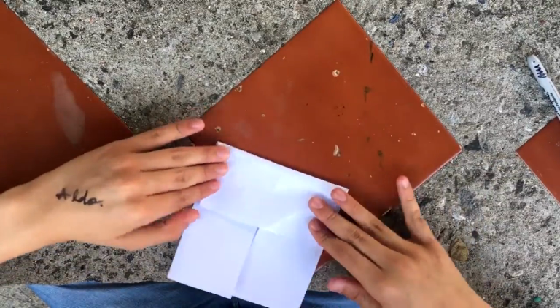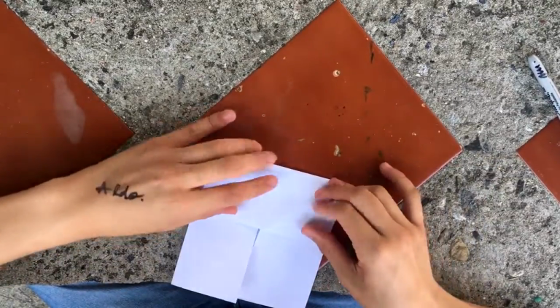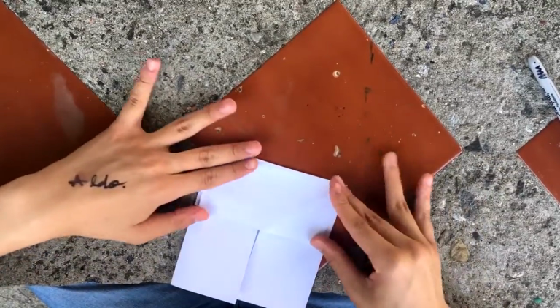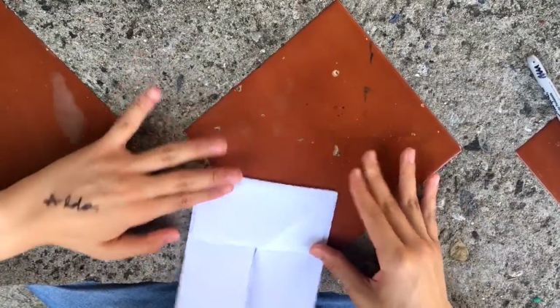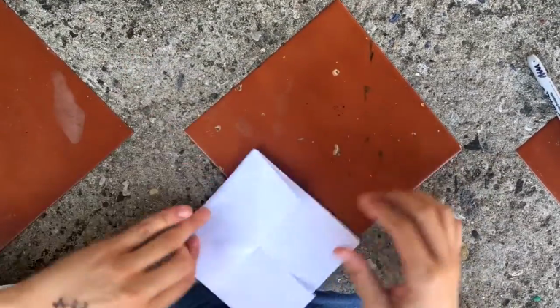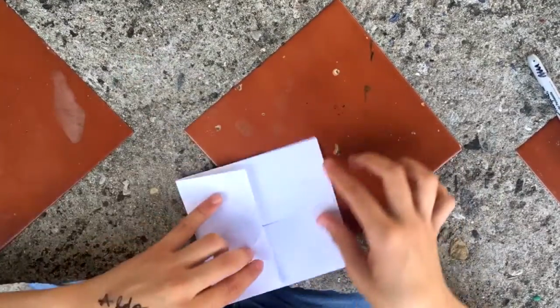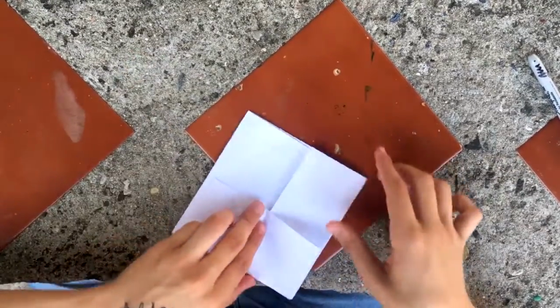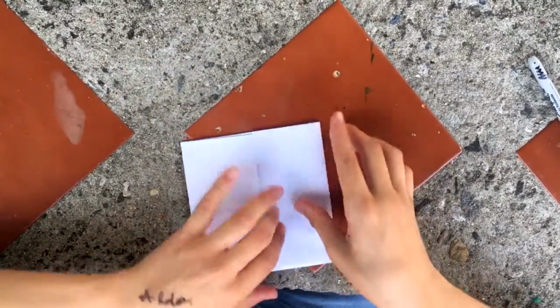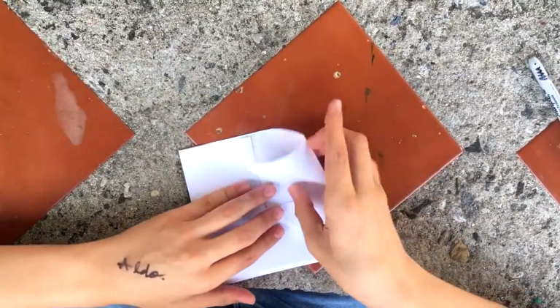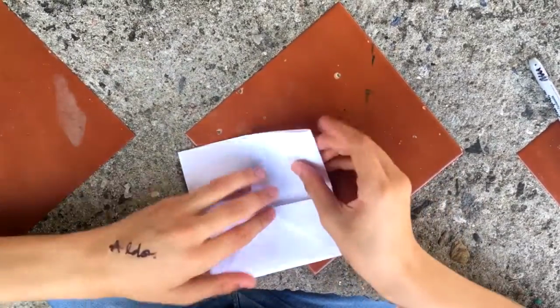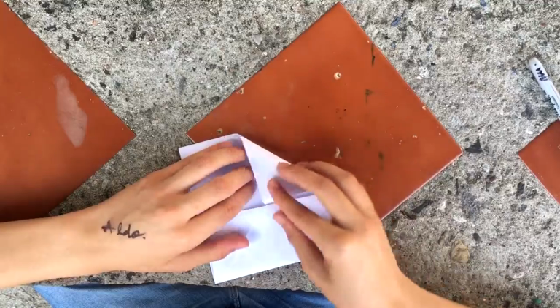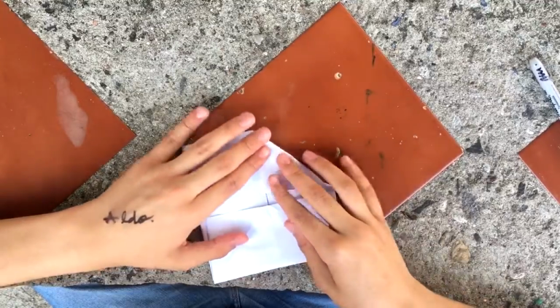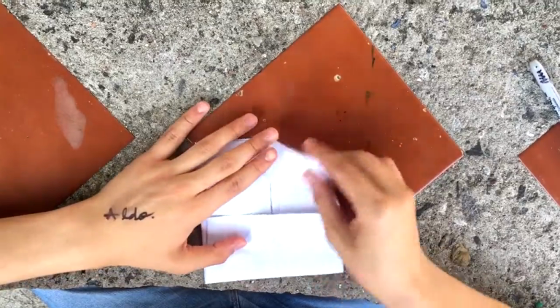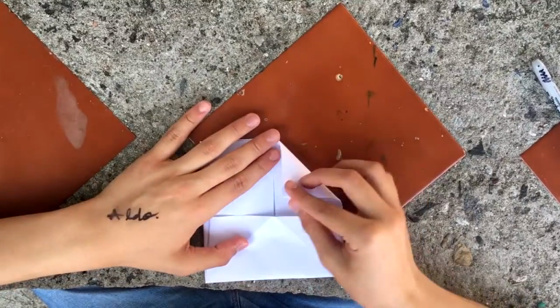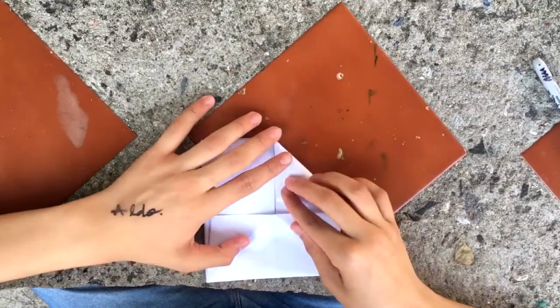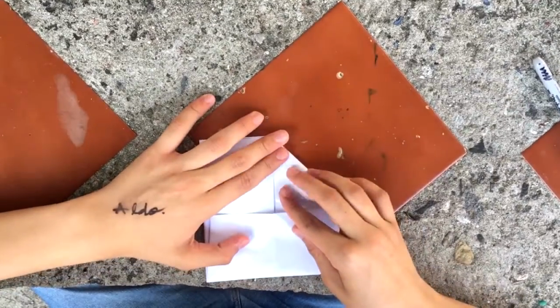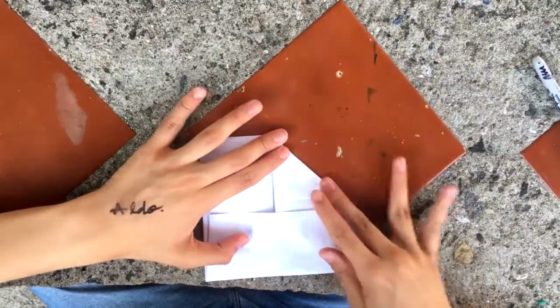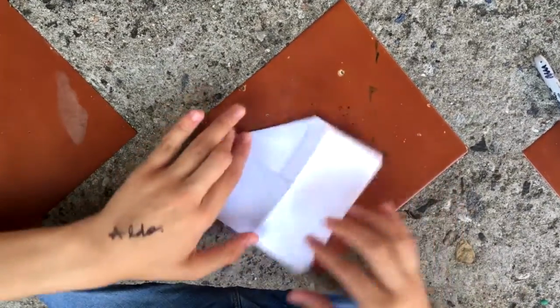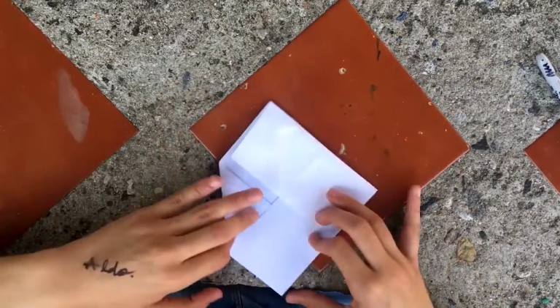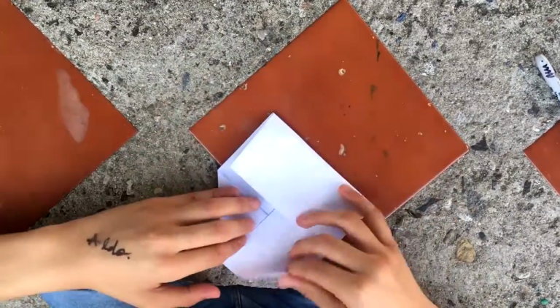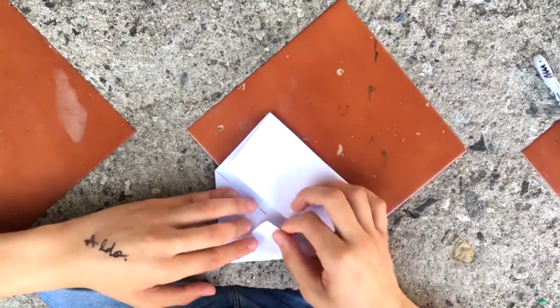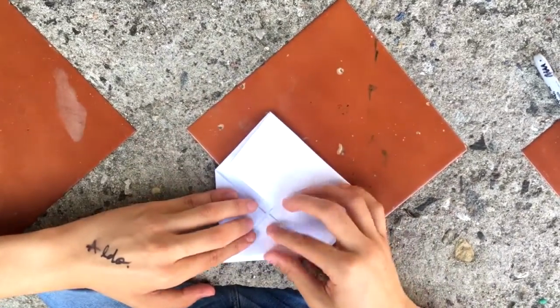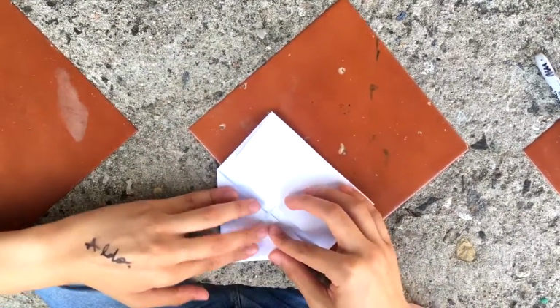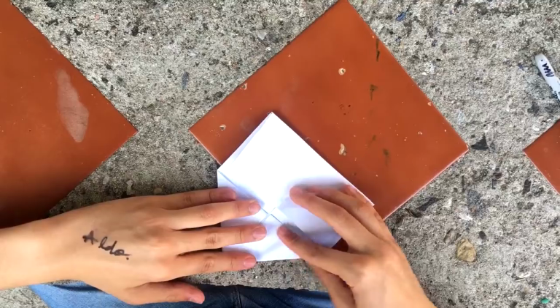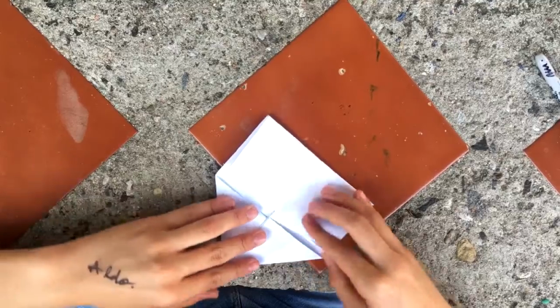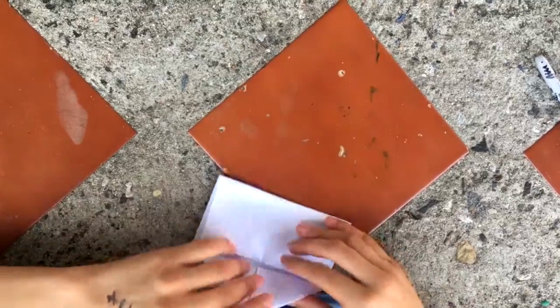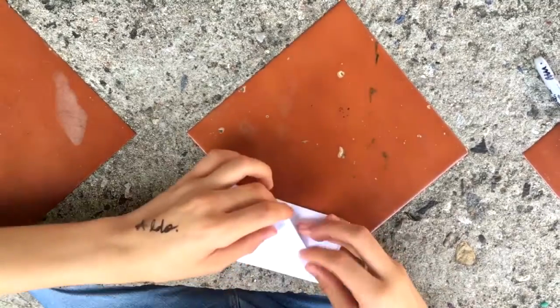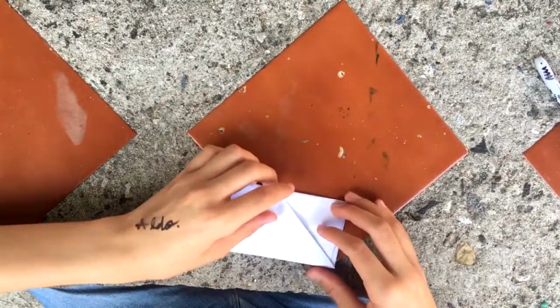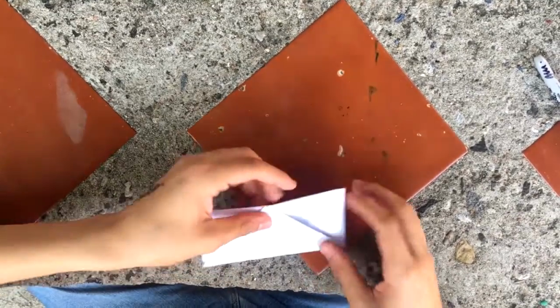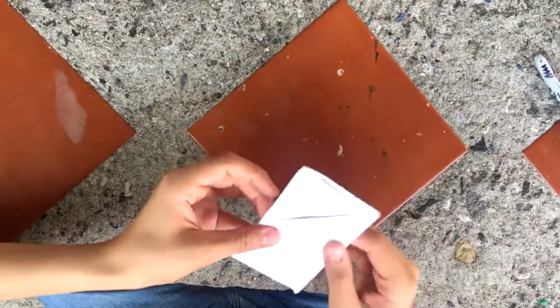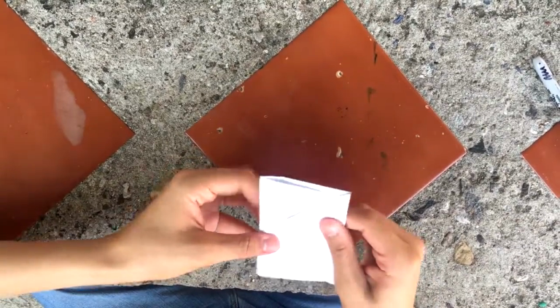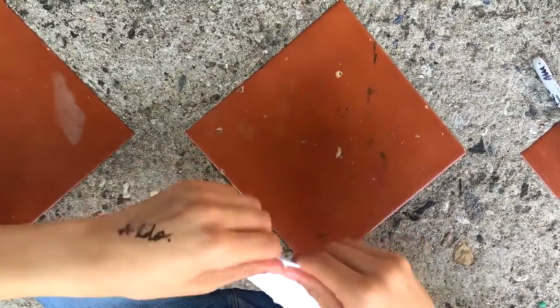Then spin the envelope and fold the new top side in order to make the tip. Then close it and that's all — we have an envelope.